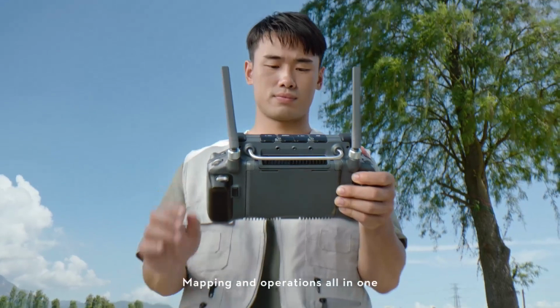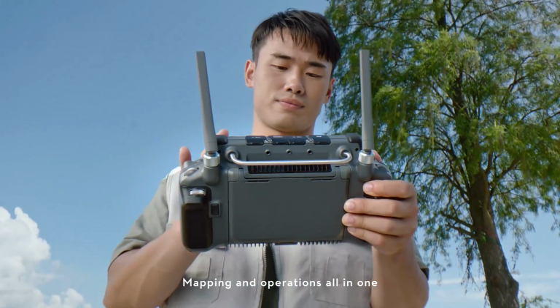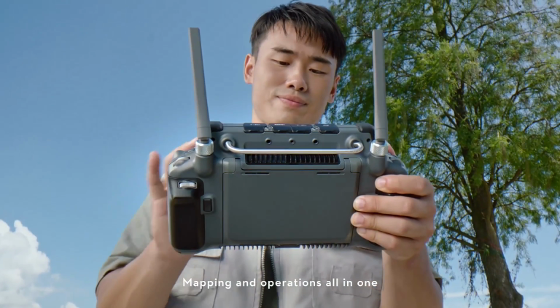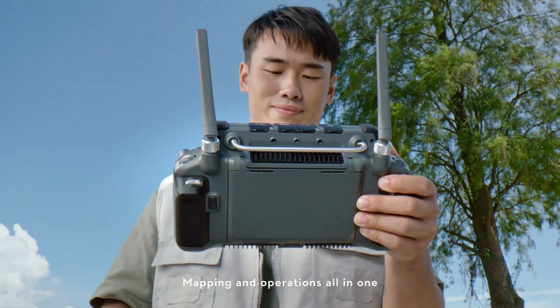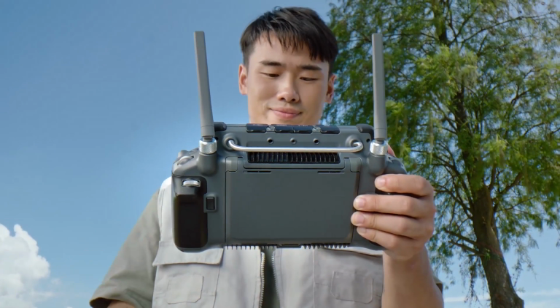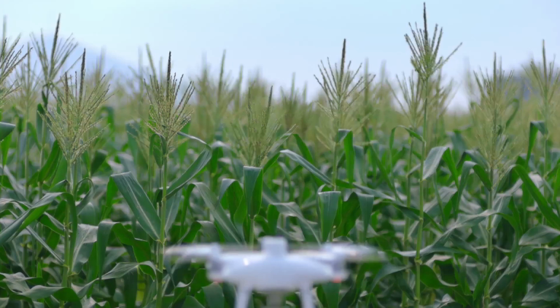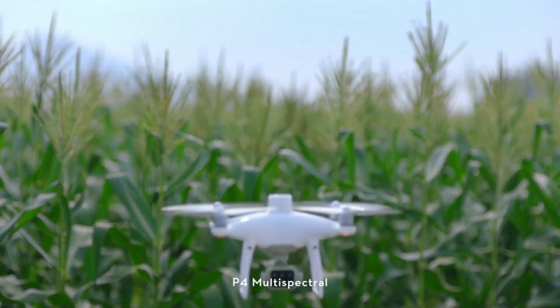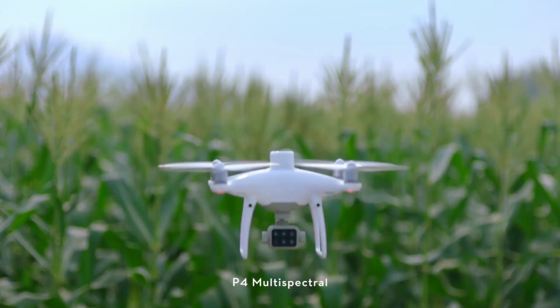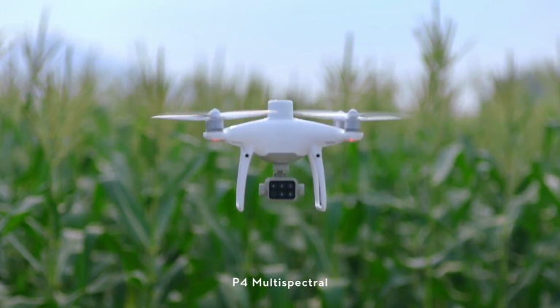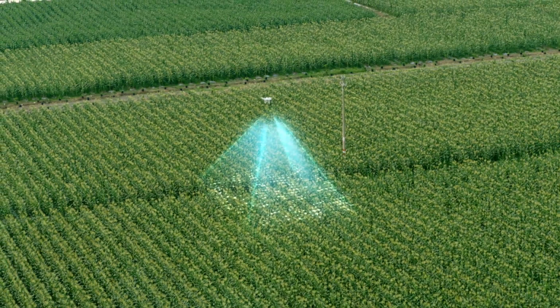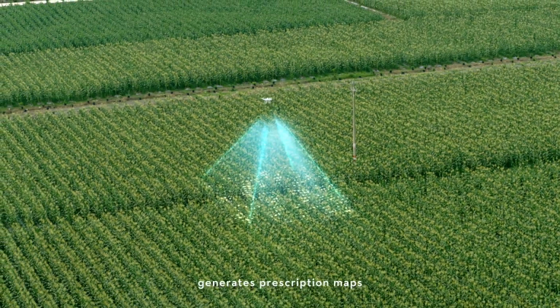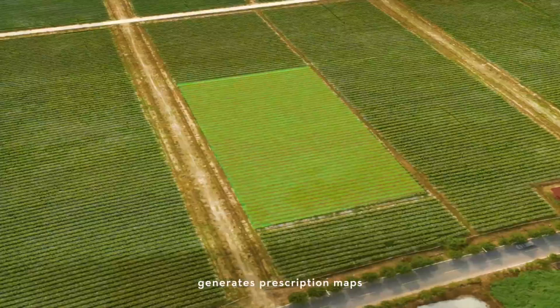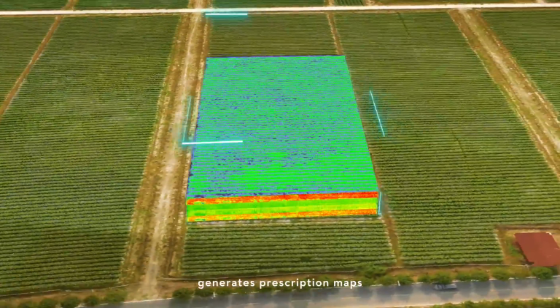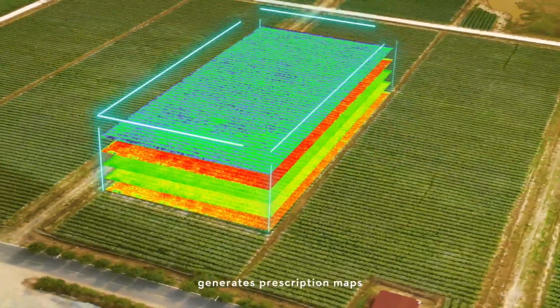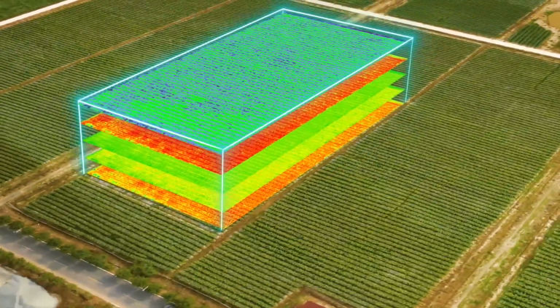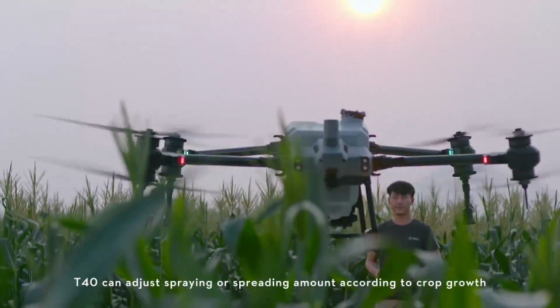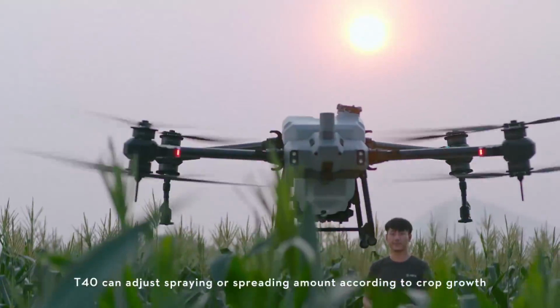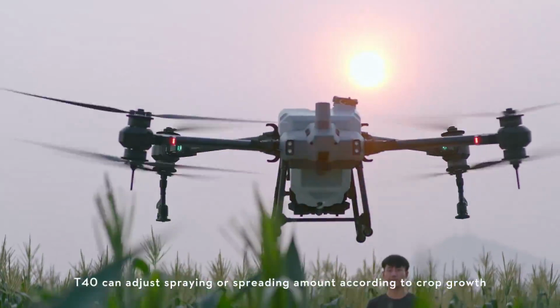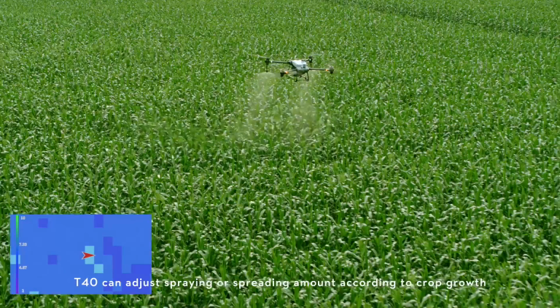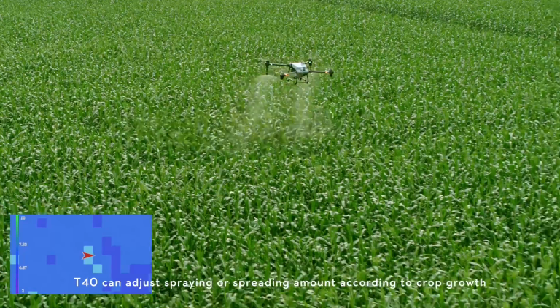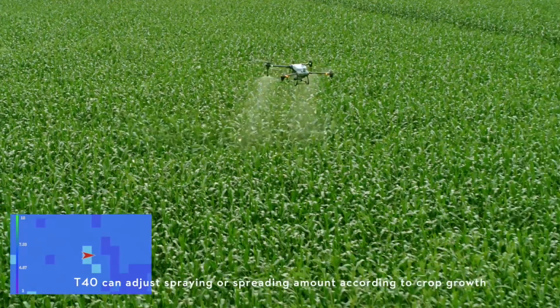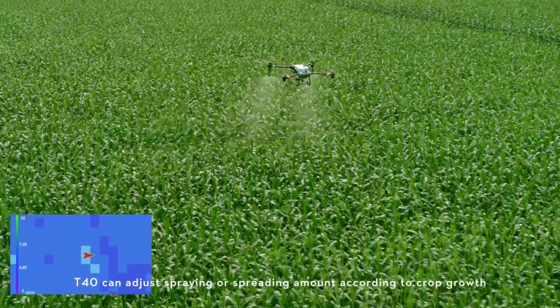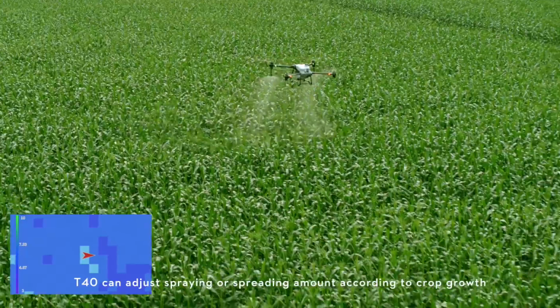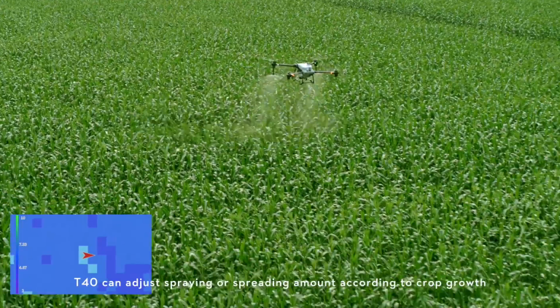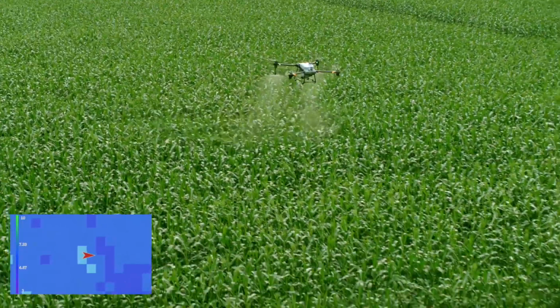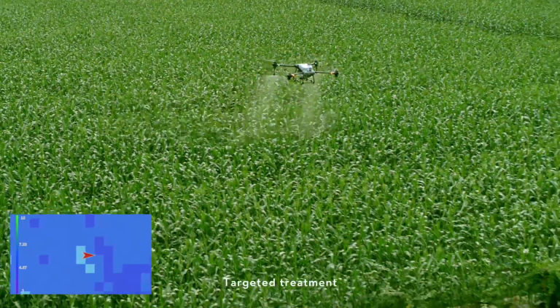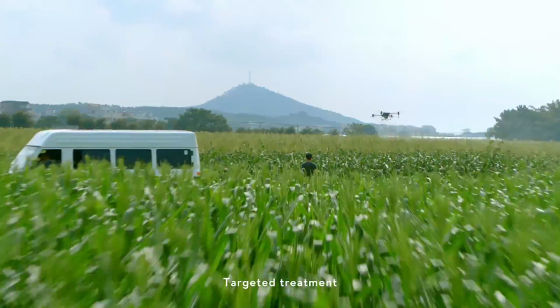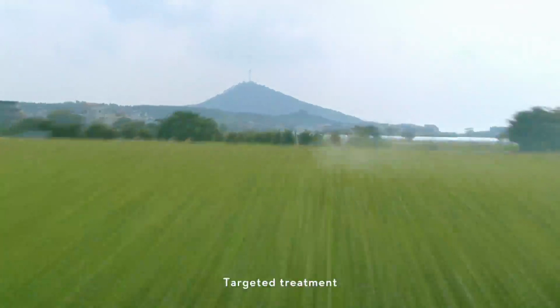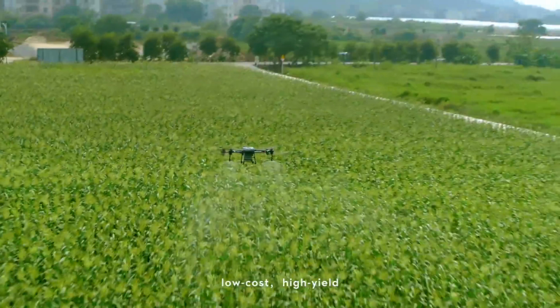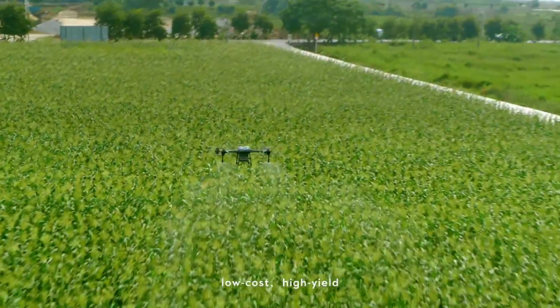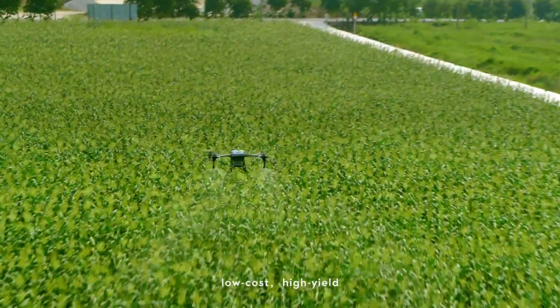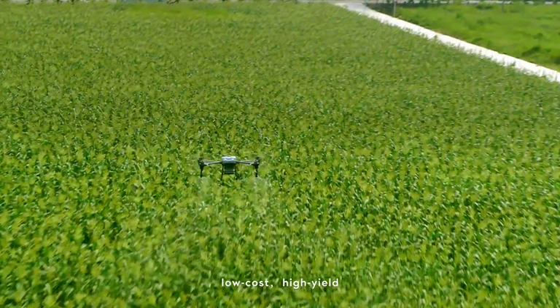Mapping and operations all in one. P4 multispectral generates prescription maps. T40 can adjust spraying or spreading amount according to crop growth. Targeted treatment, low cost, high yield.